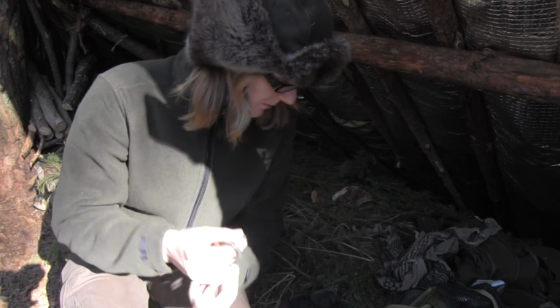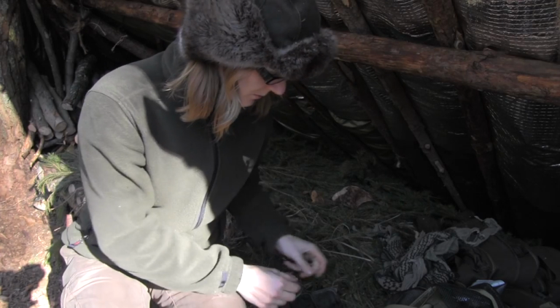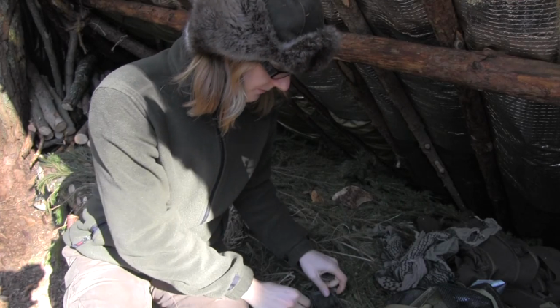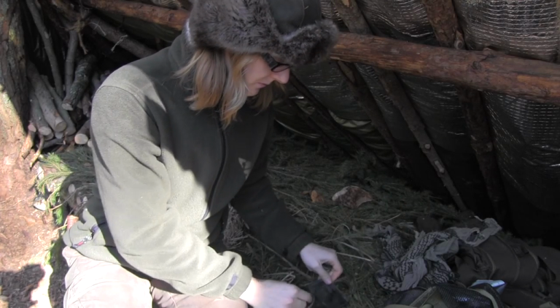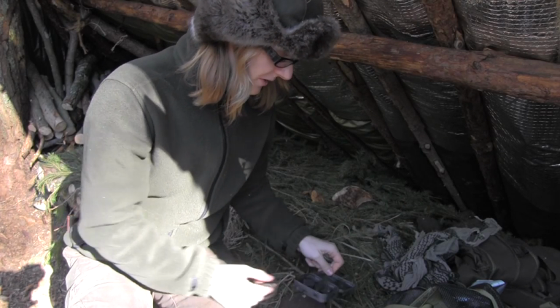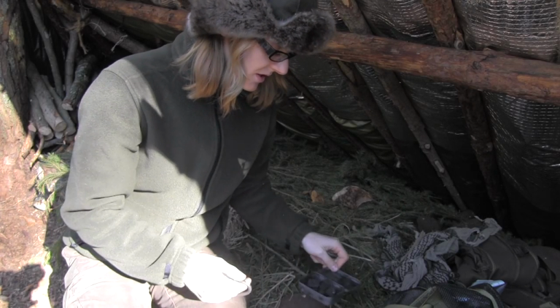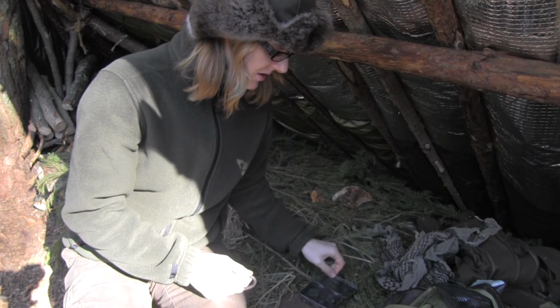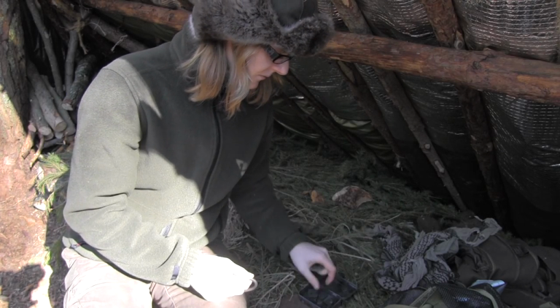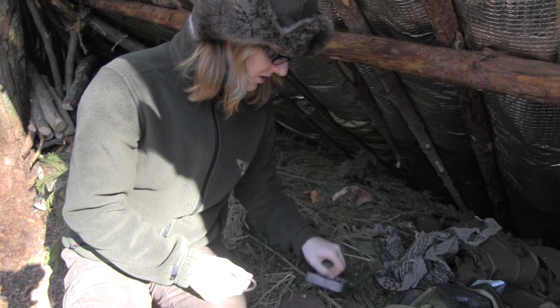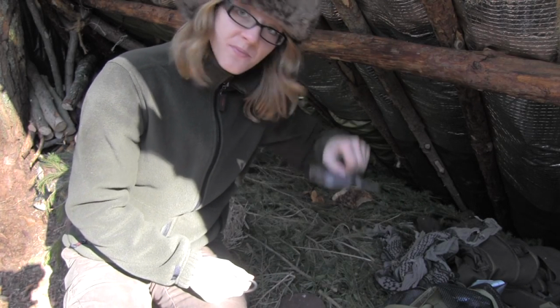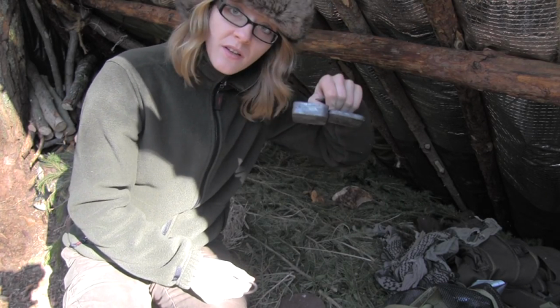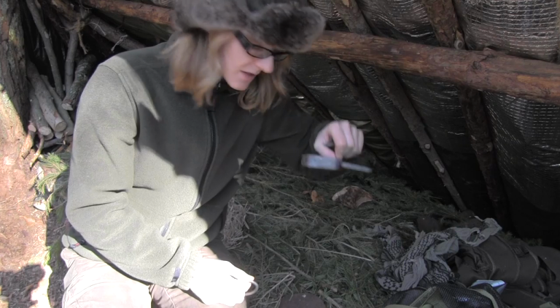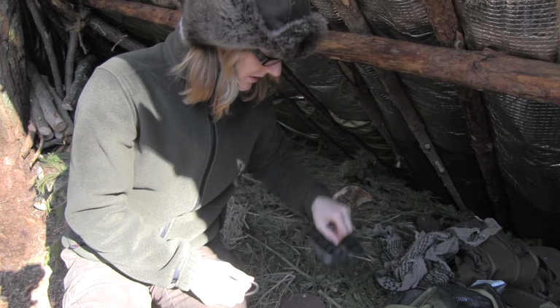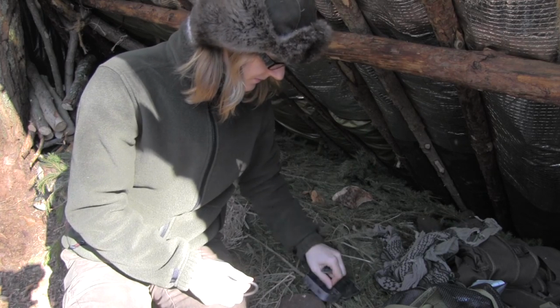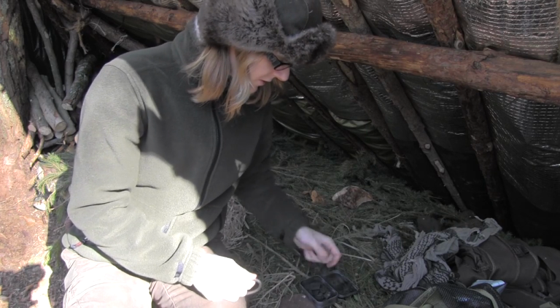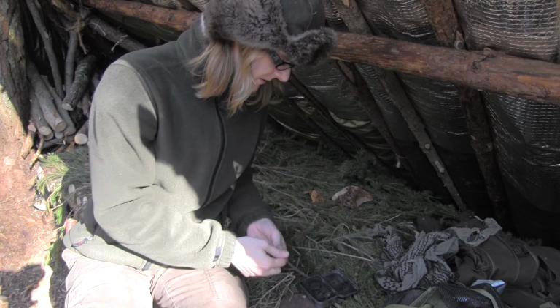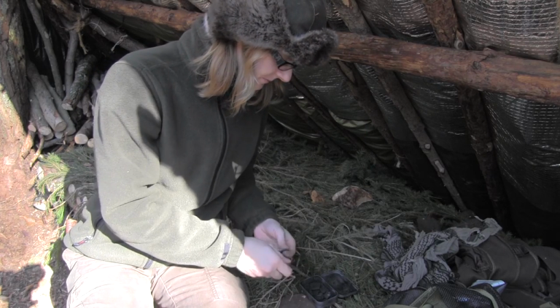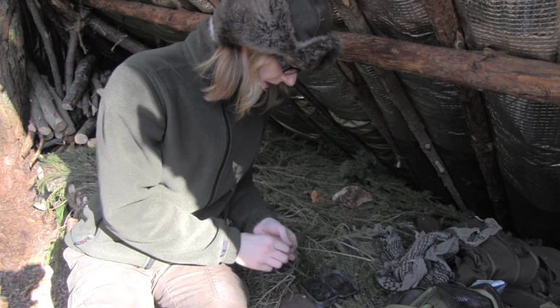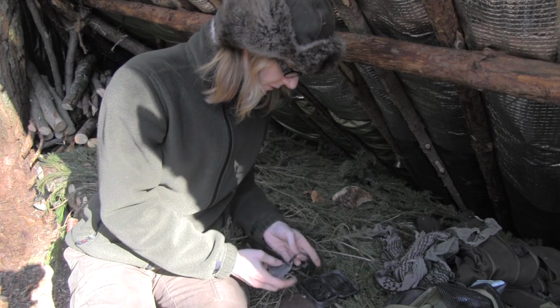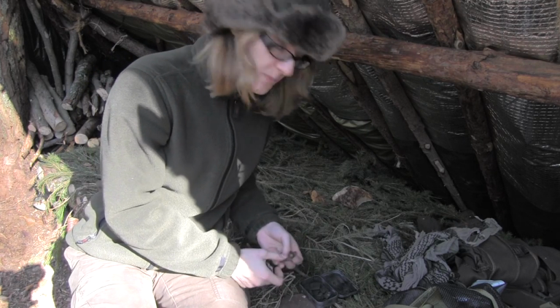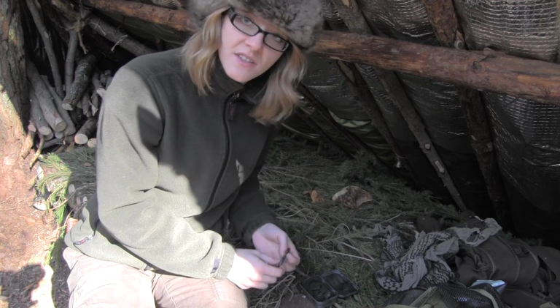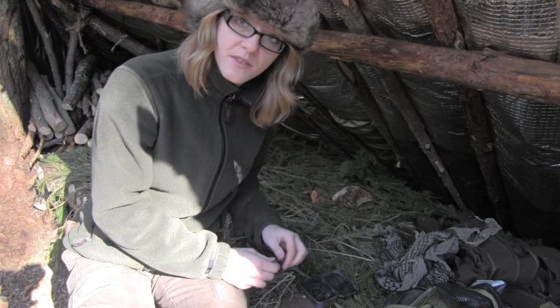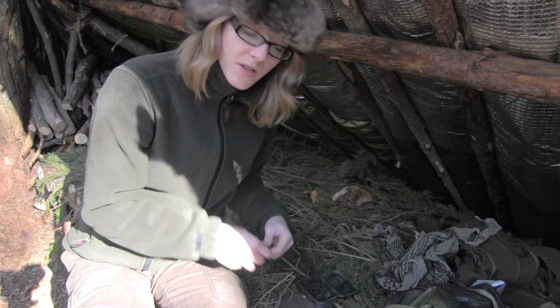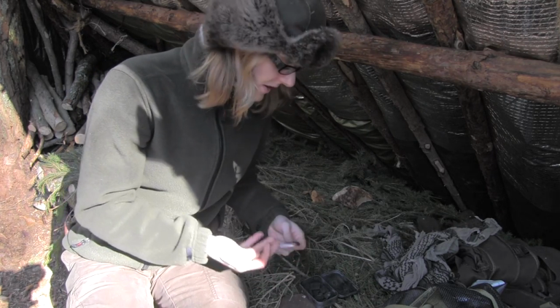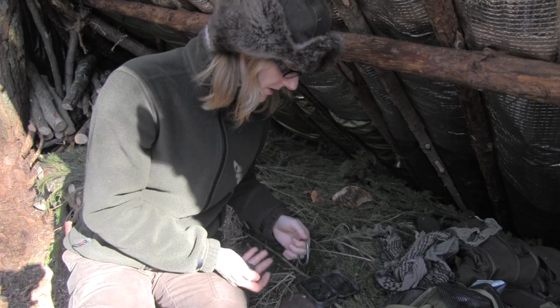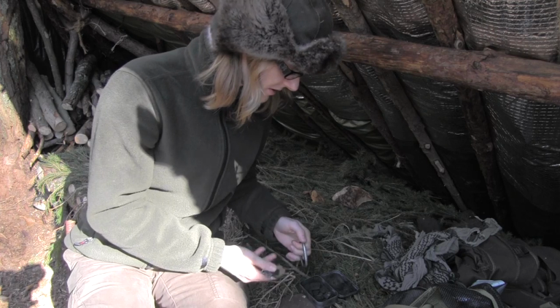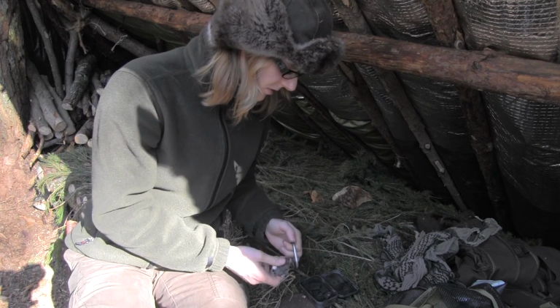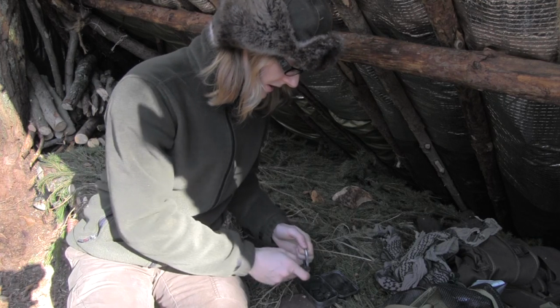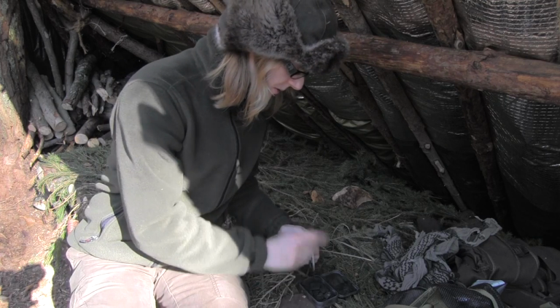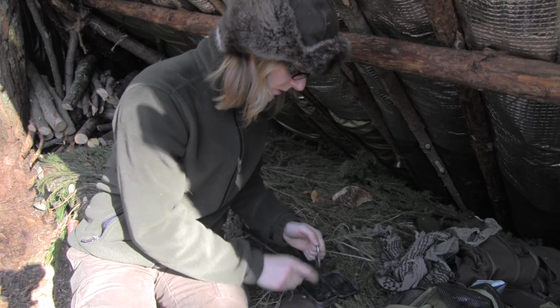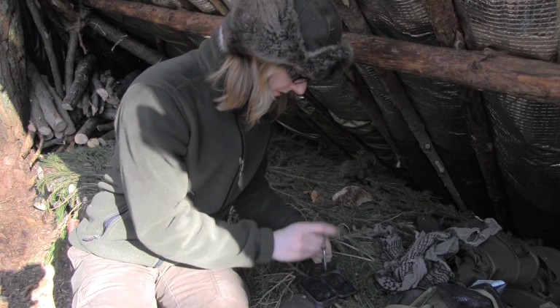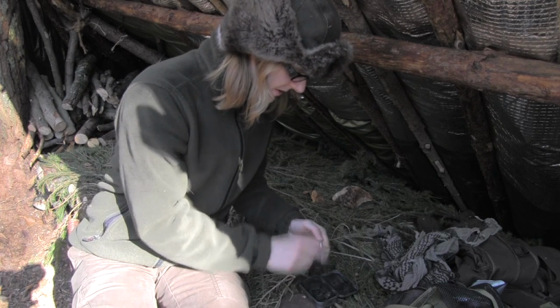My favorite technique is to take the tin, lay it open, and throw sparks inside the tin, because that gives me a greater chance to light up one of the pieces of fungus.